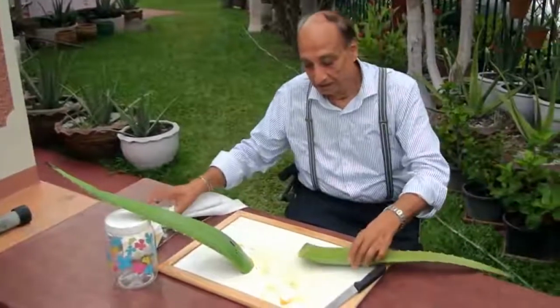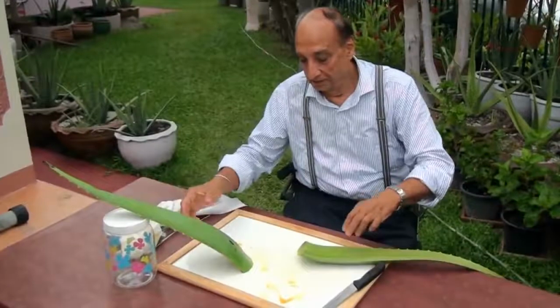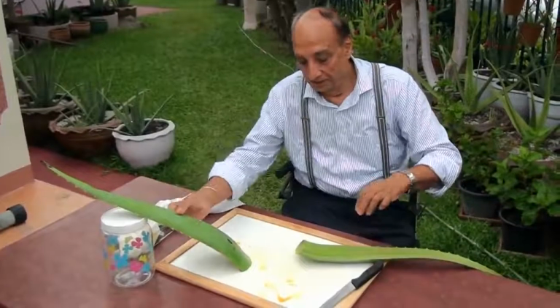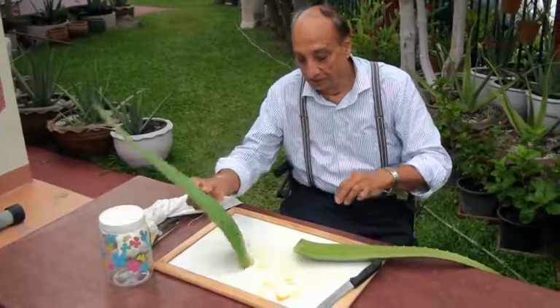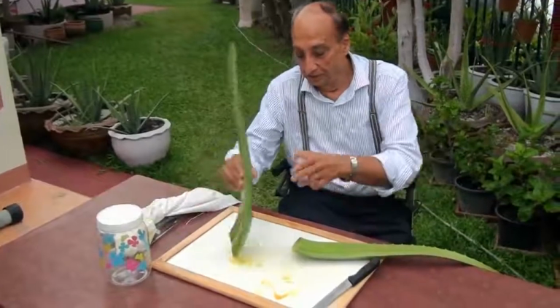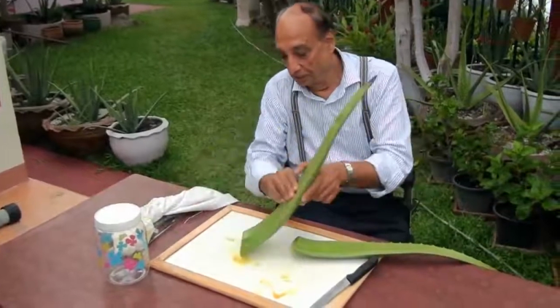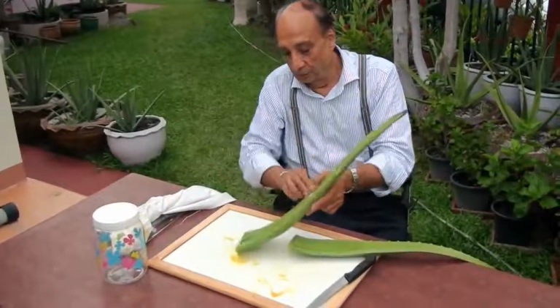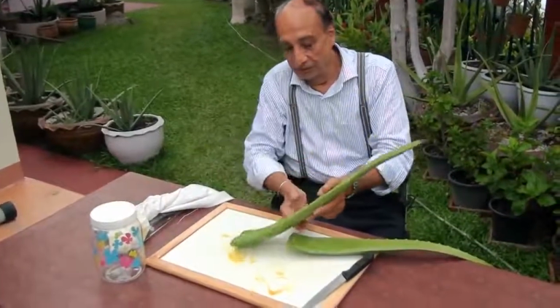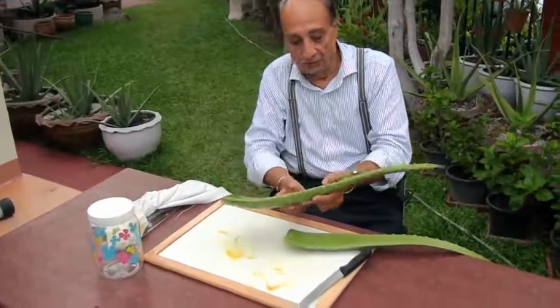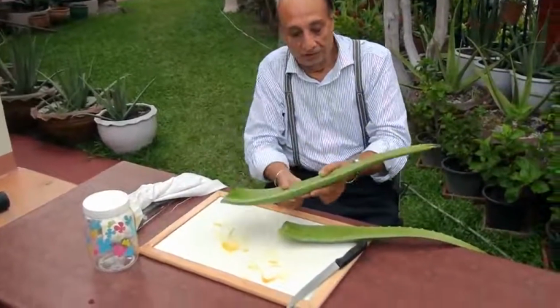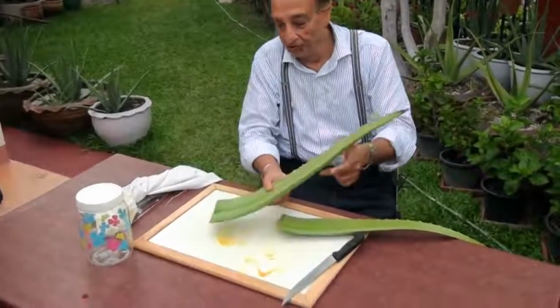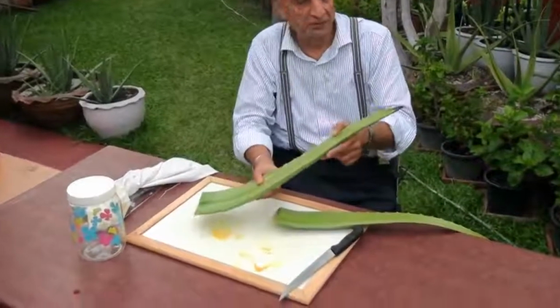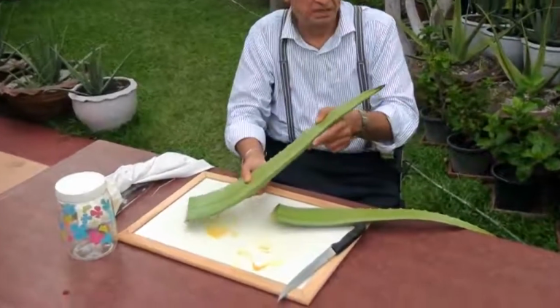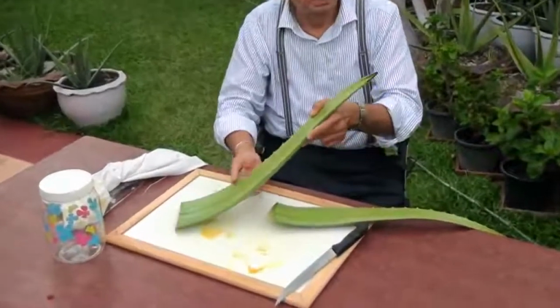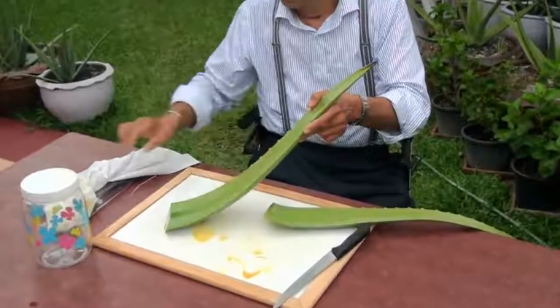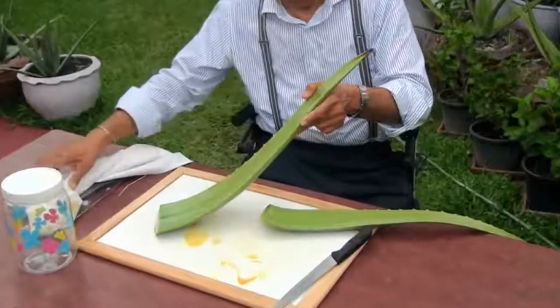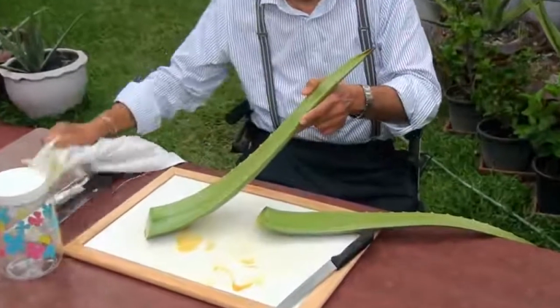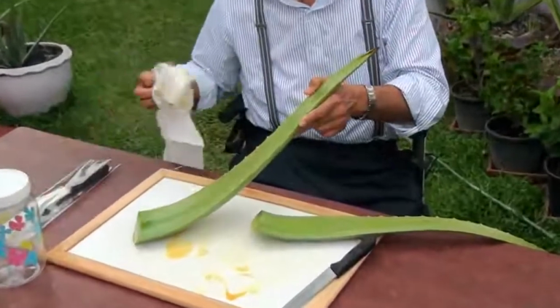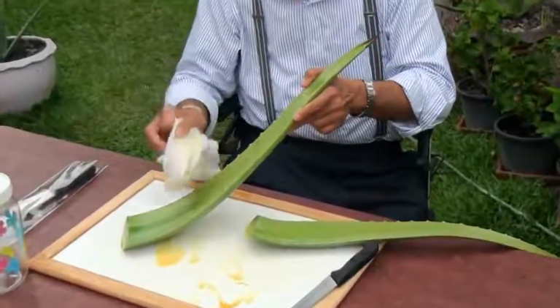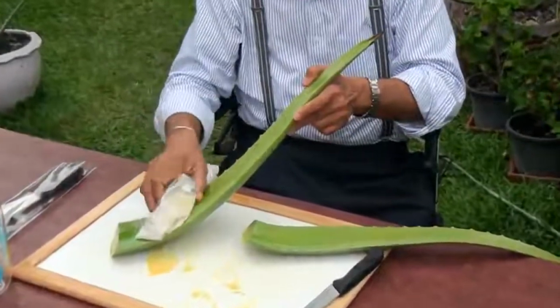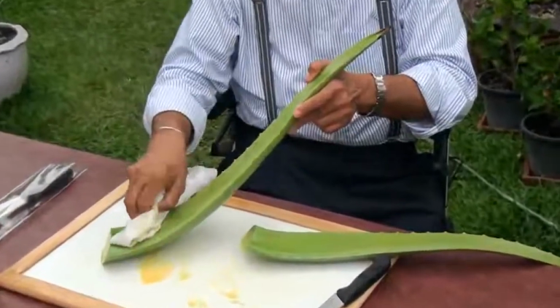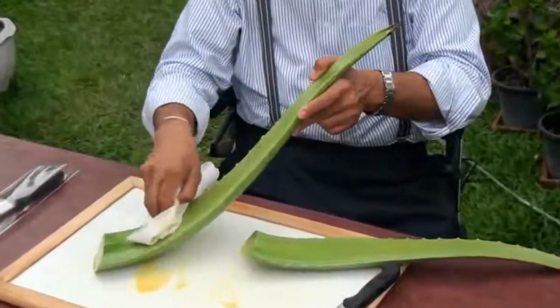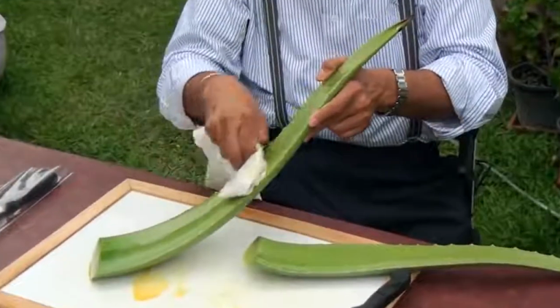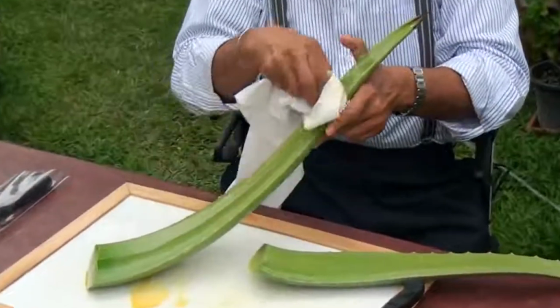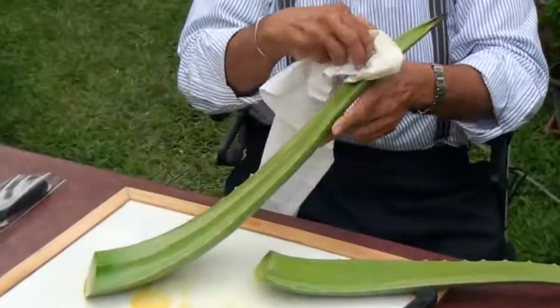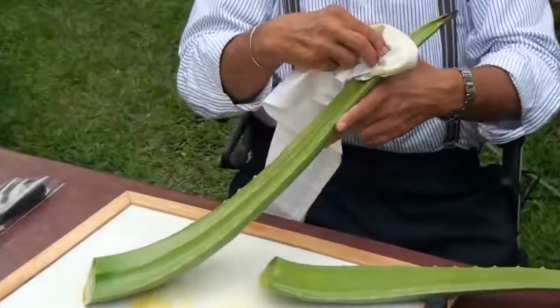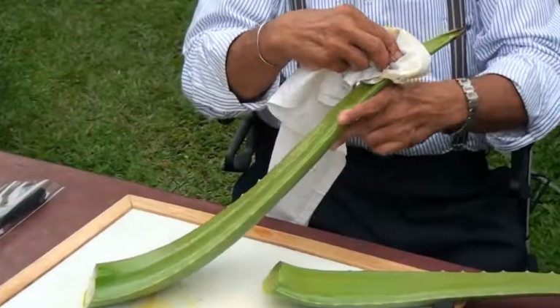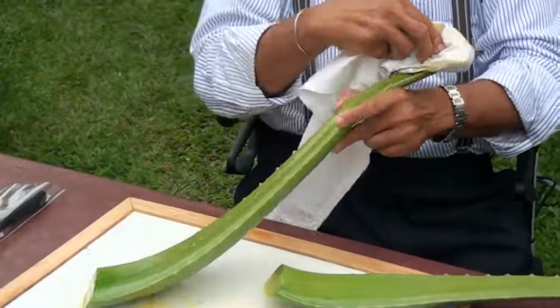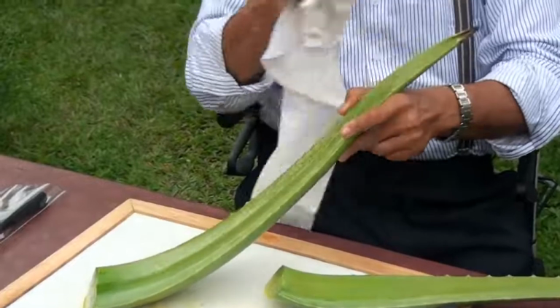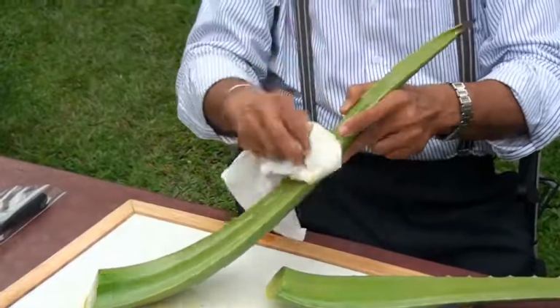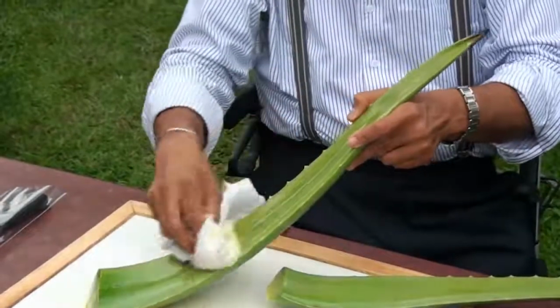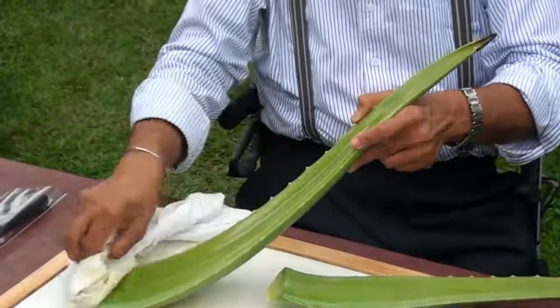If it is two to three years old — three is the best — but older is not even better. Two to three years old is the very best.